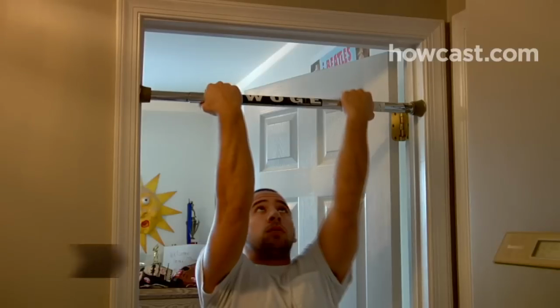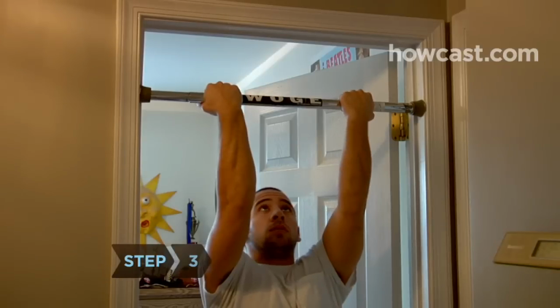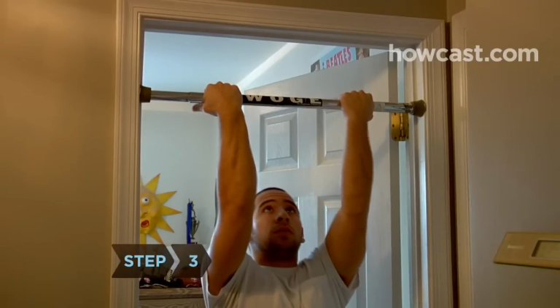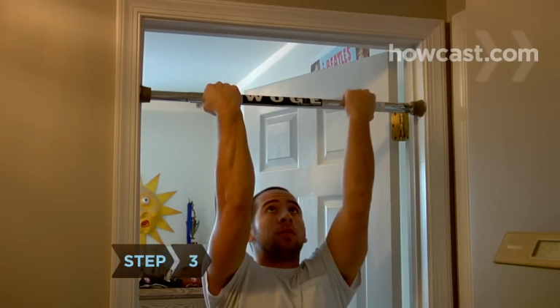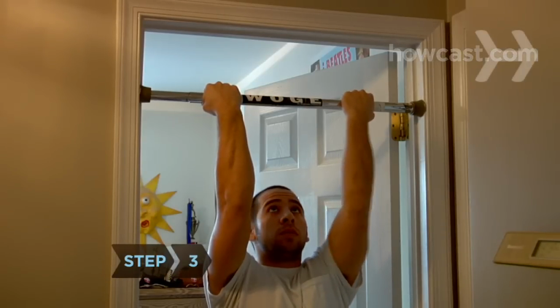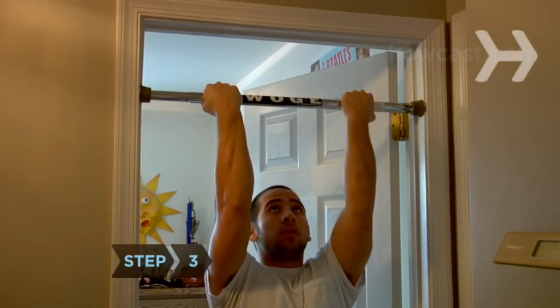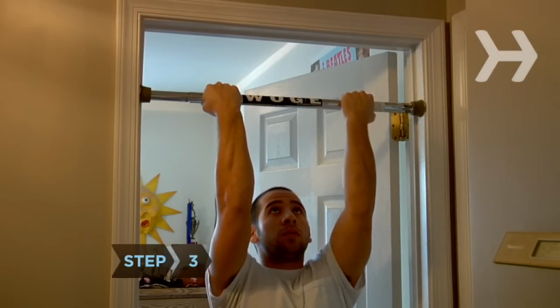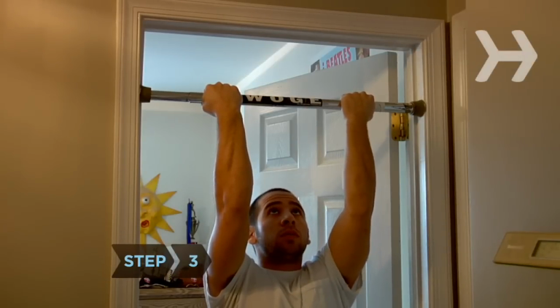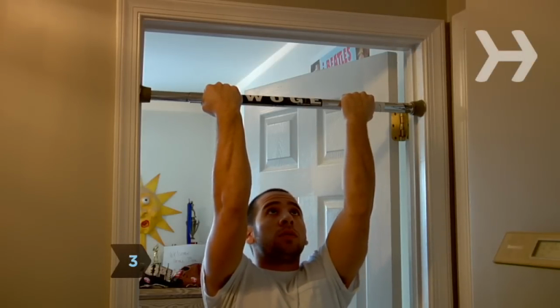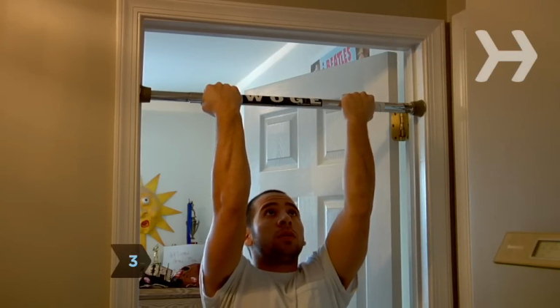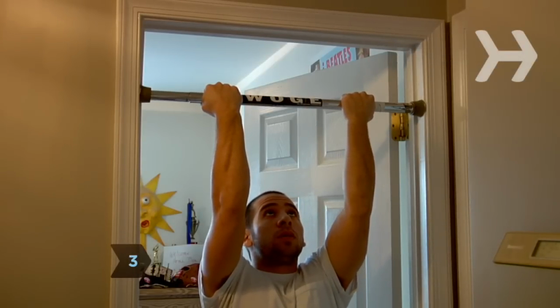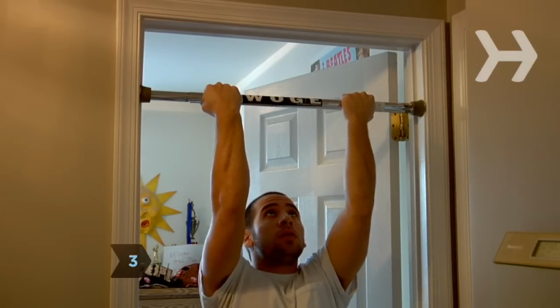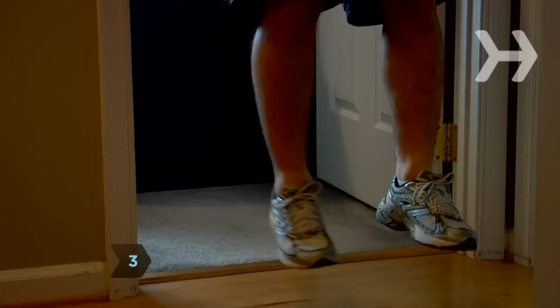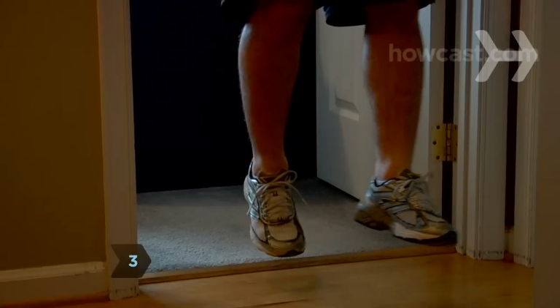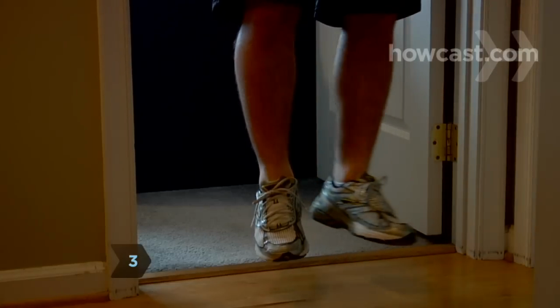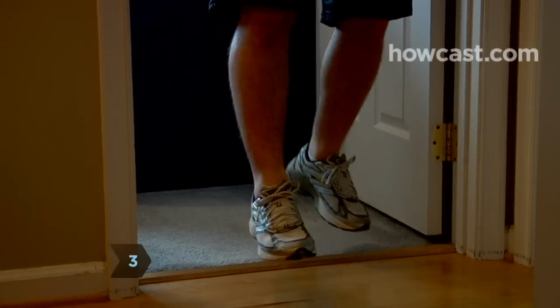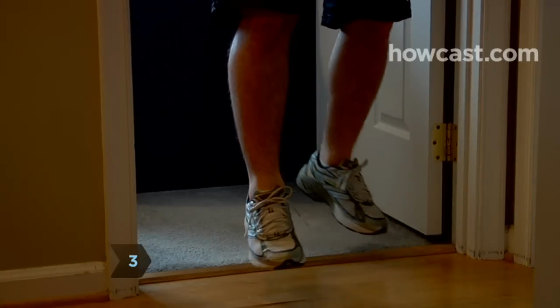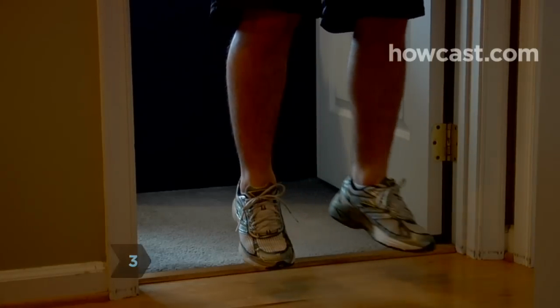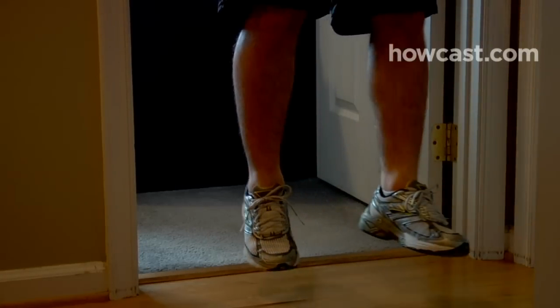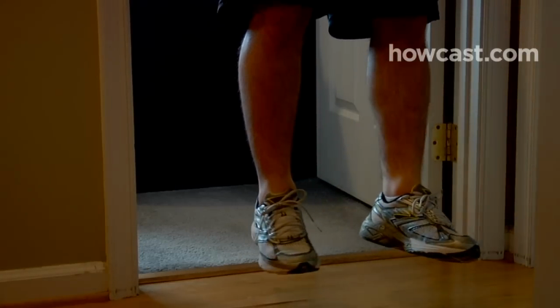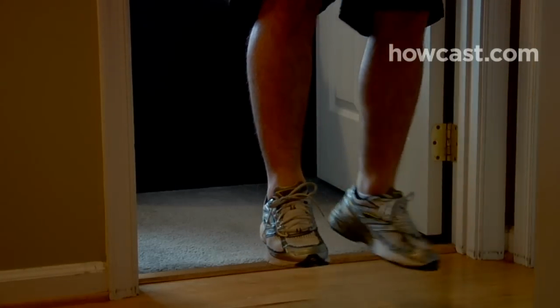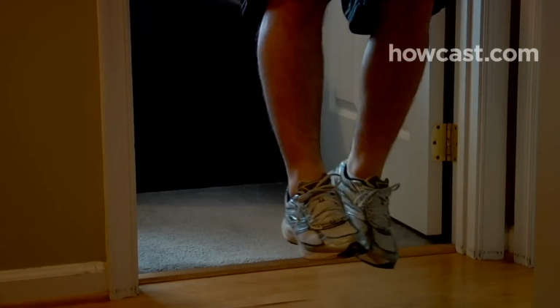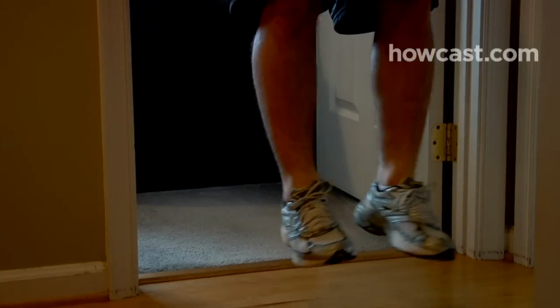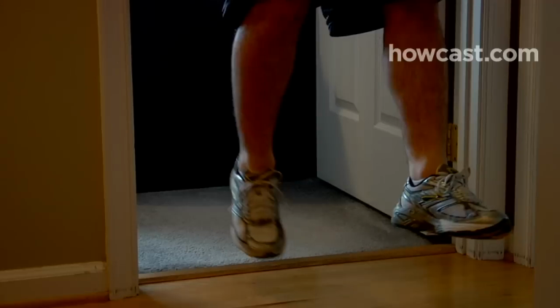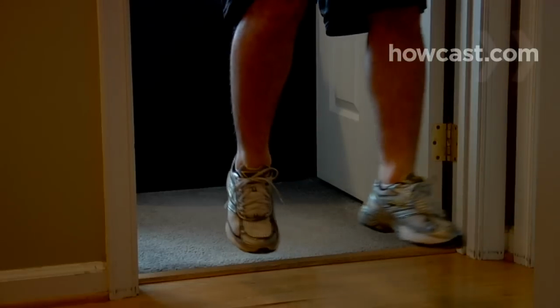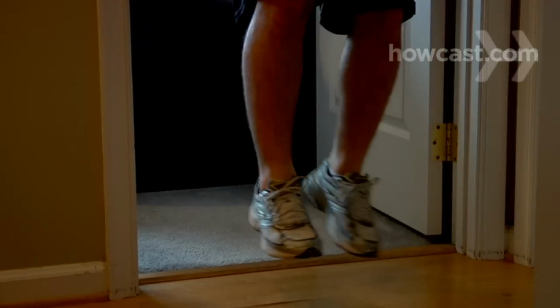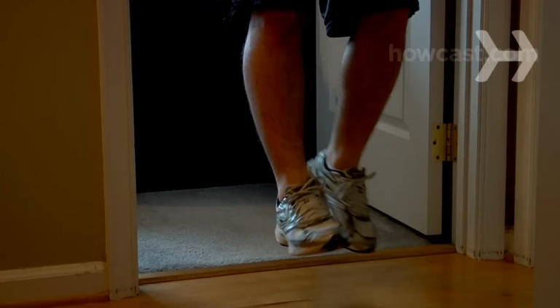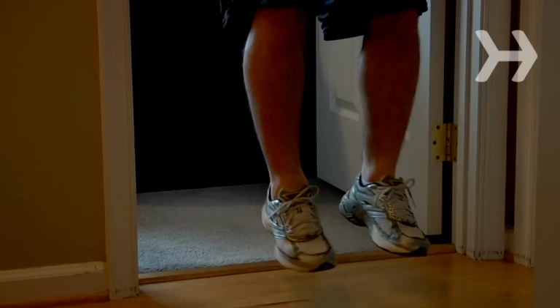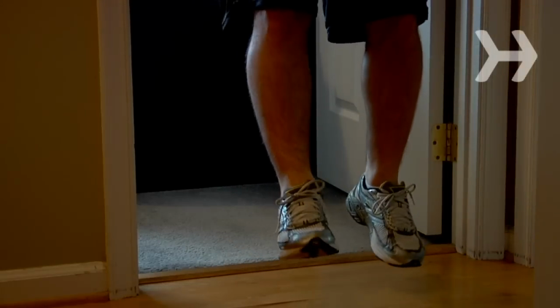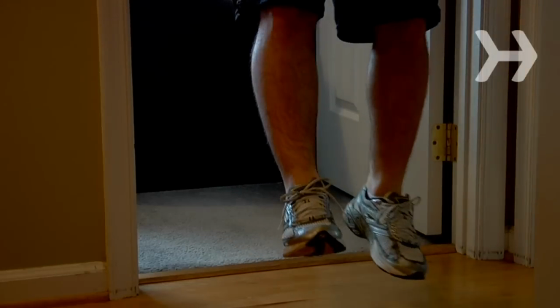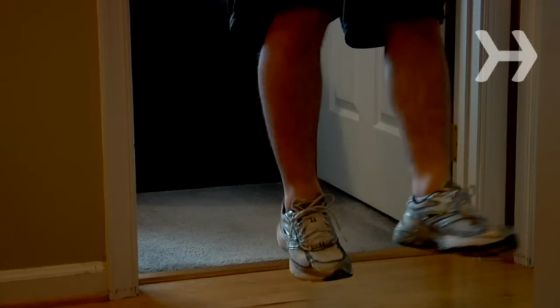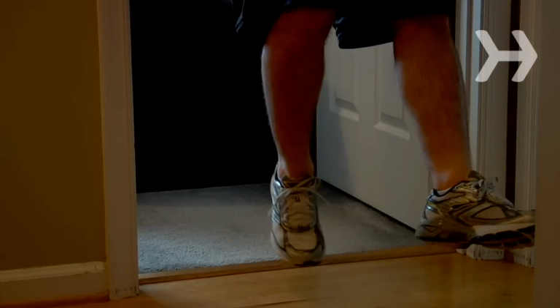Step 3. Hang freely with your arms fully extended, kick the step away, and cross your legs at the ankles and bend them so they don't touch the ground, if necessary.